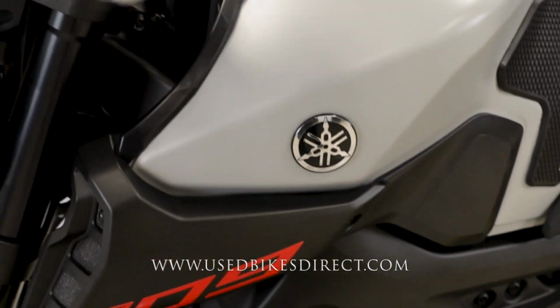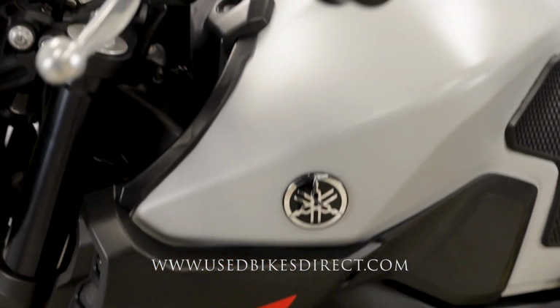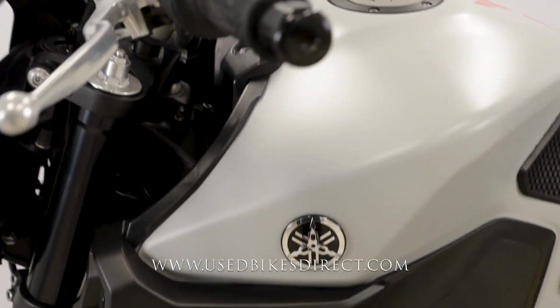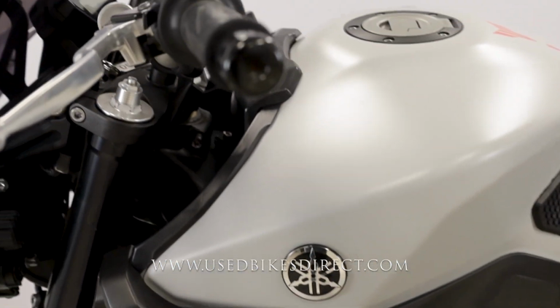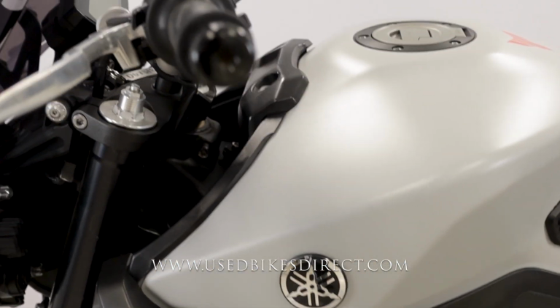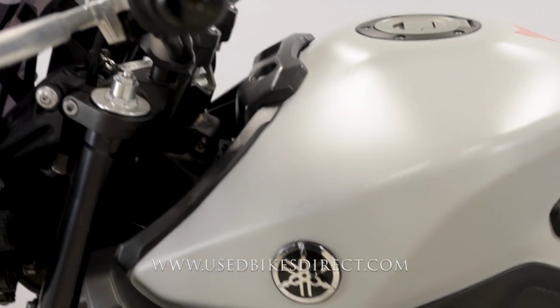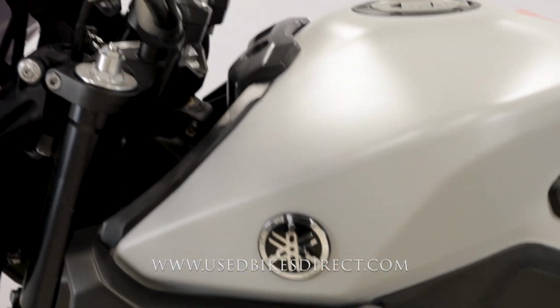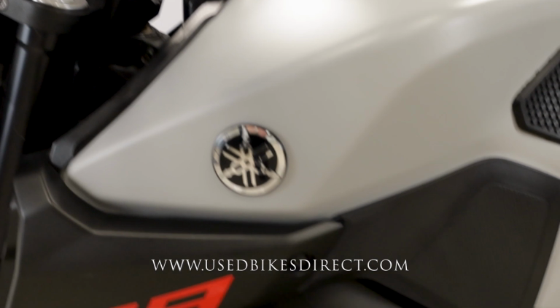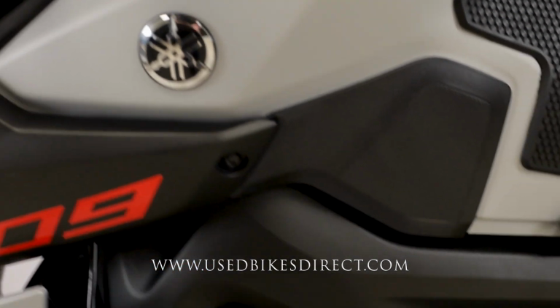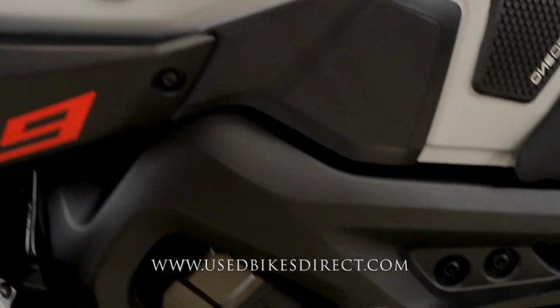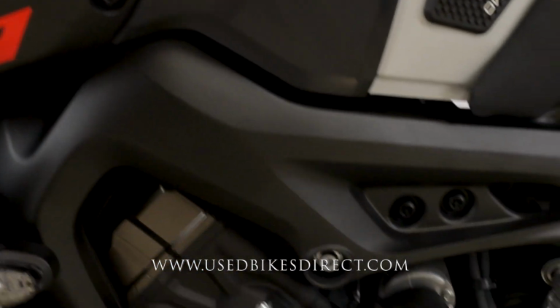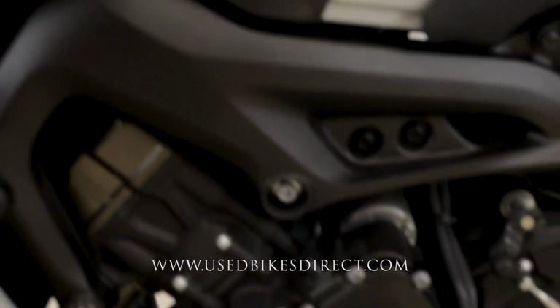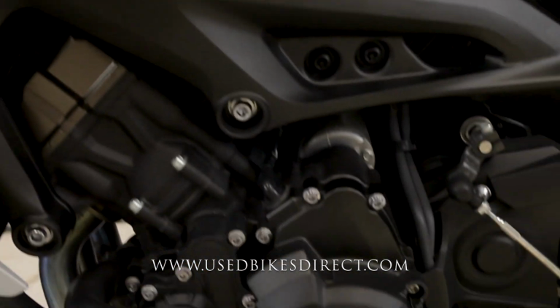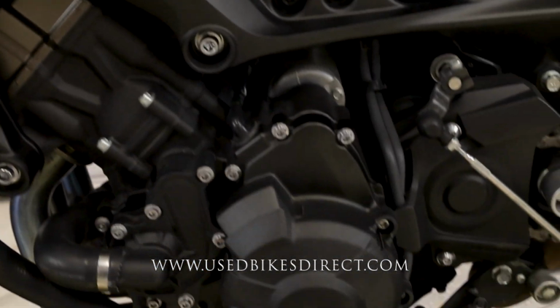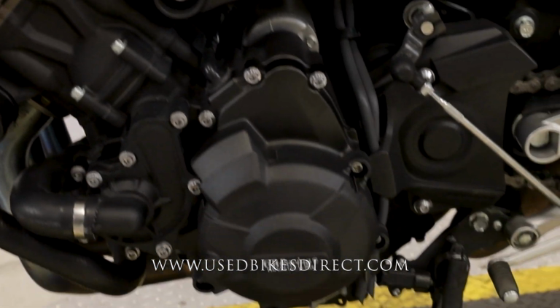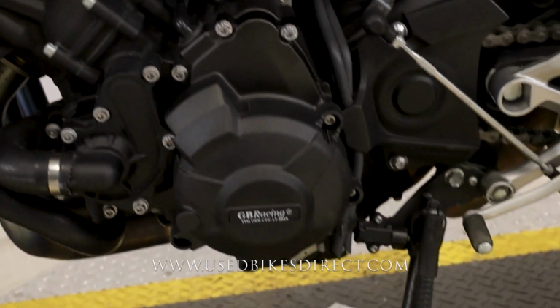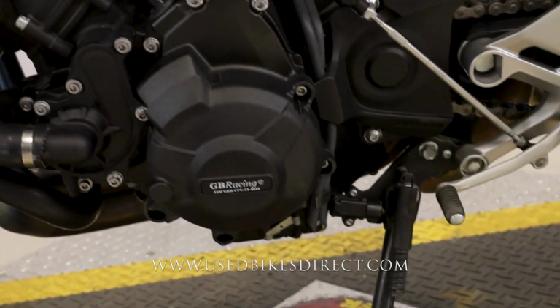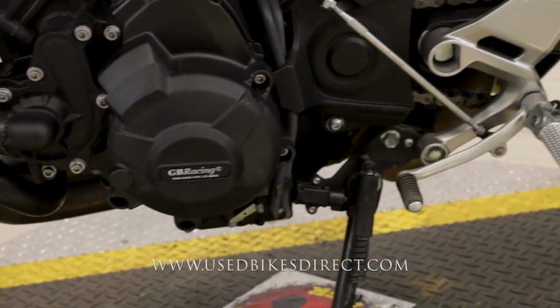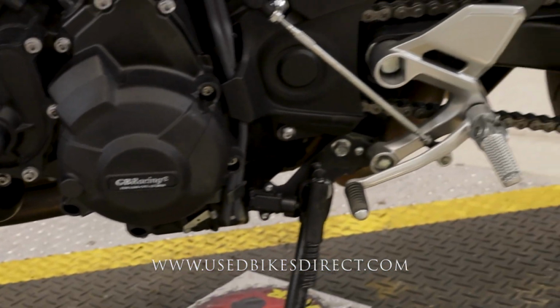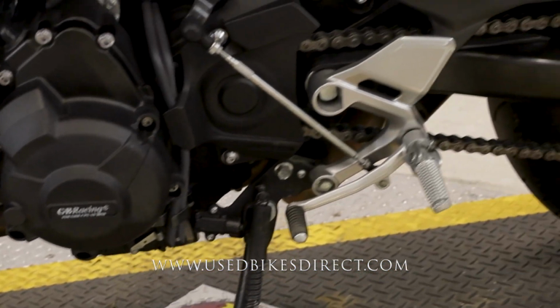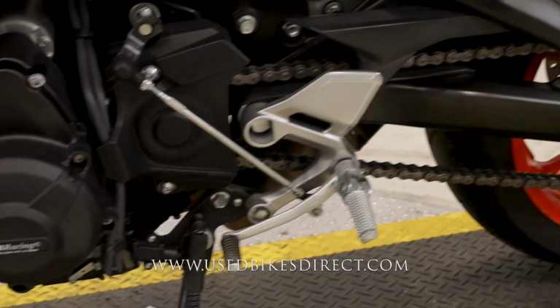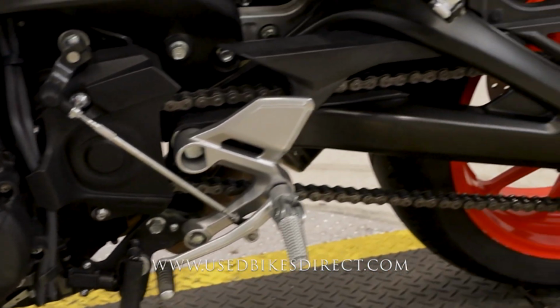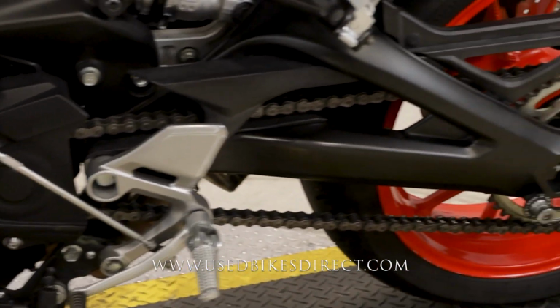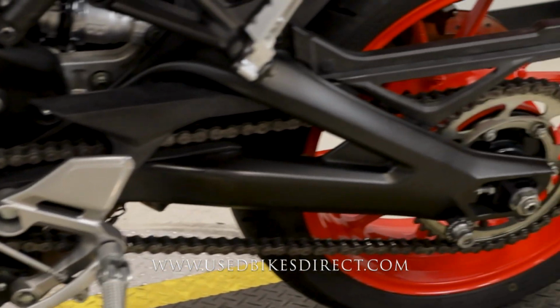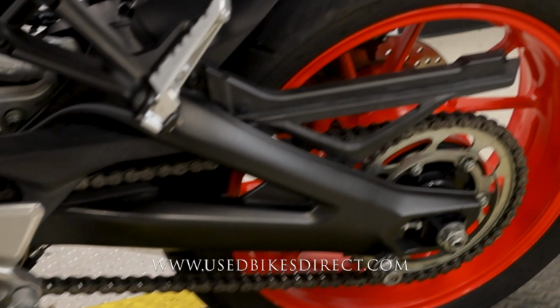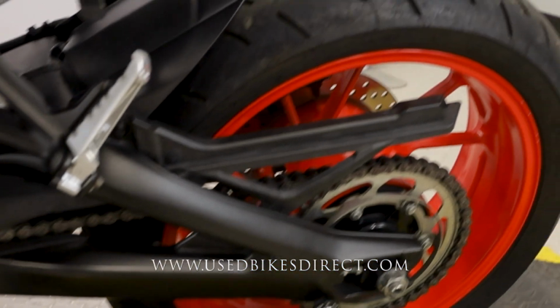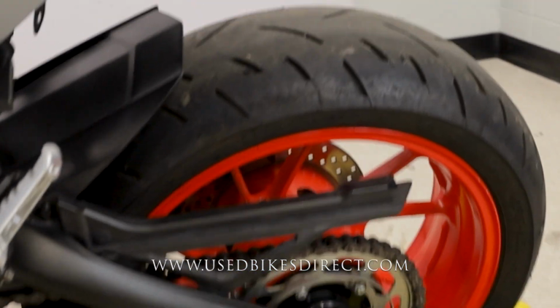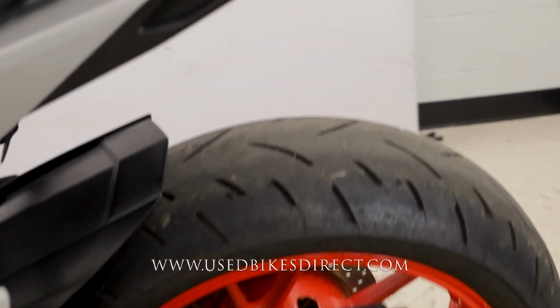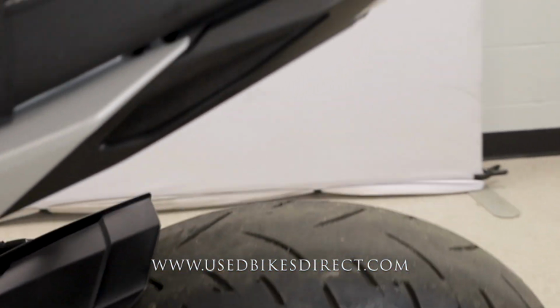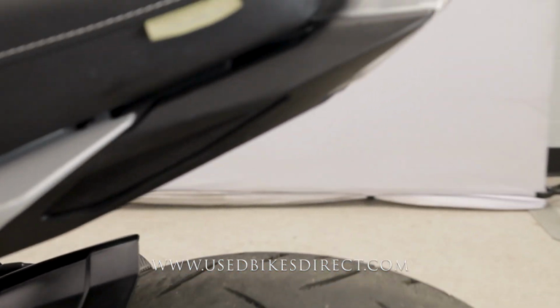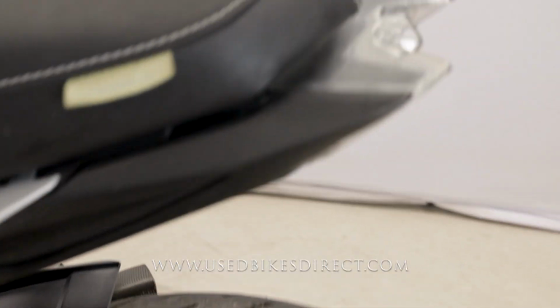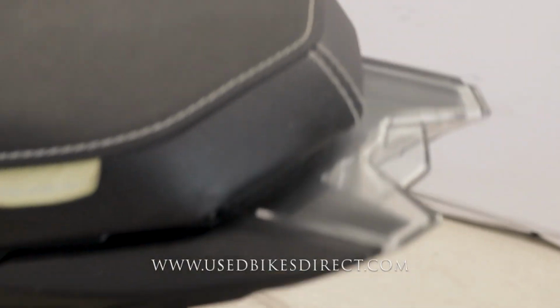The MT-09 is going to be a naked bike with that comfortable upright riding position. It's a feature-rich machine as well, with selectable ride modes and traction control.